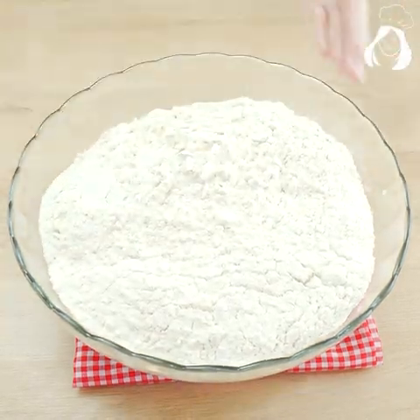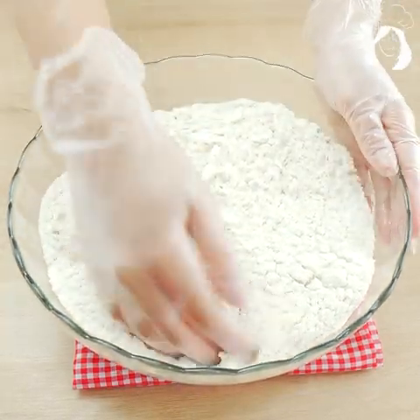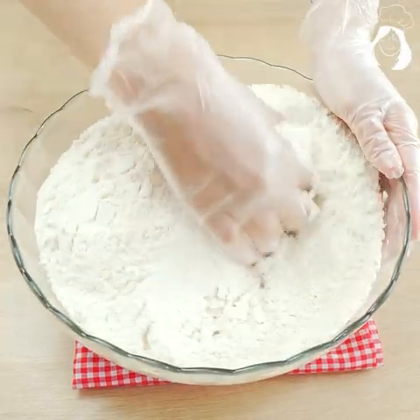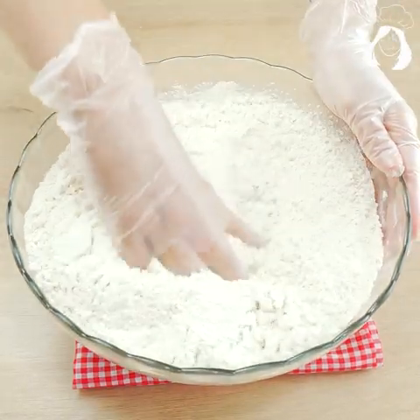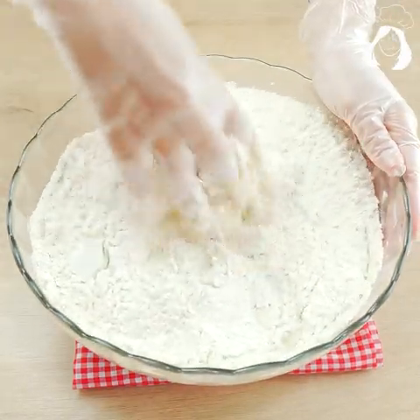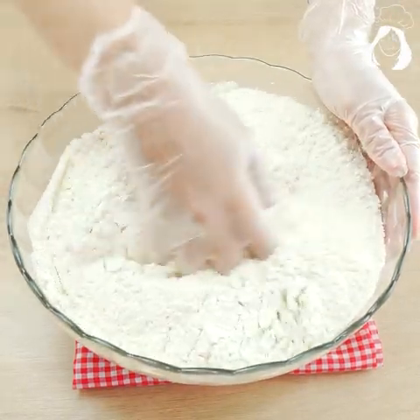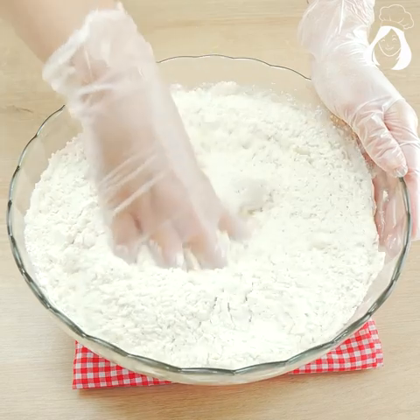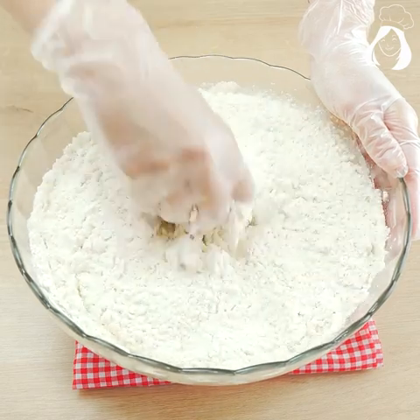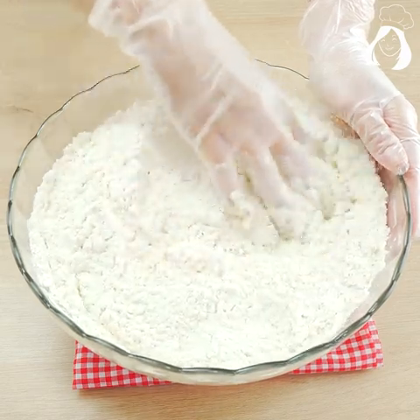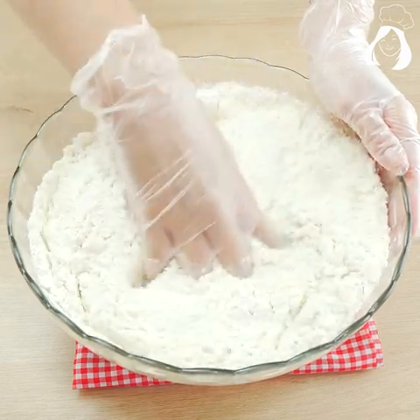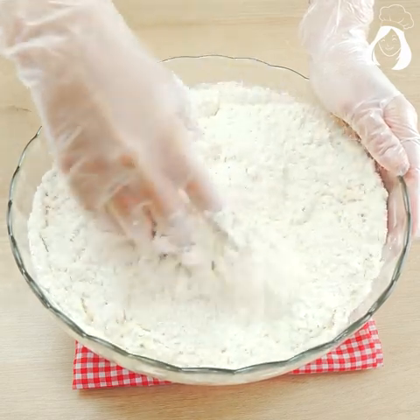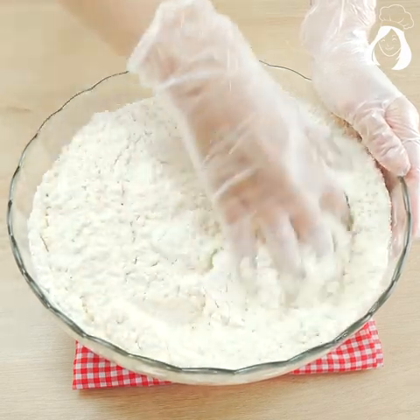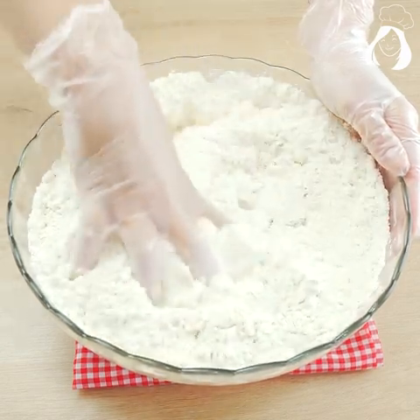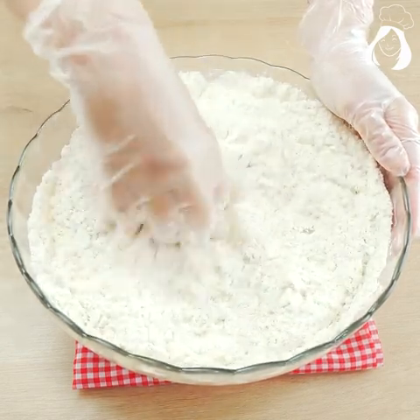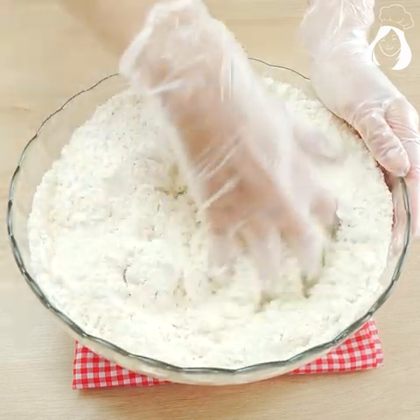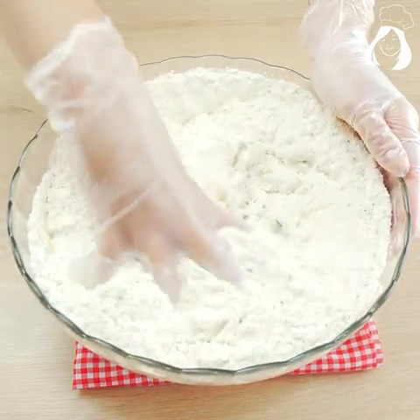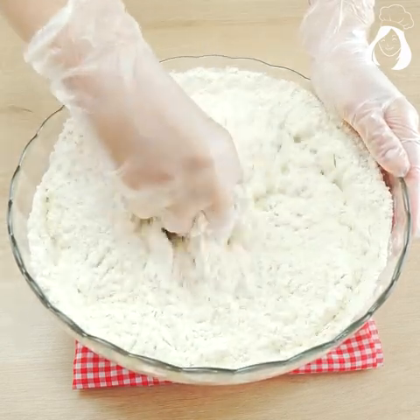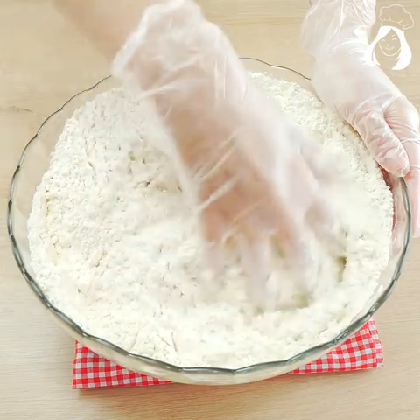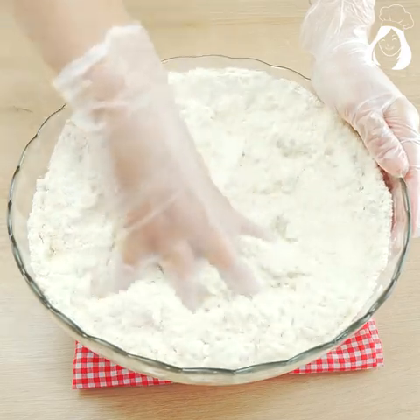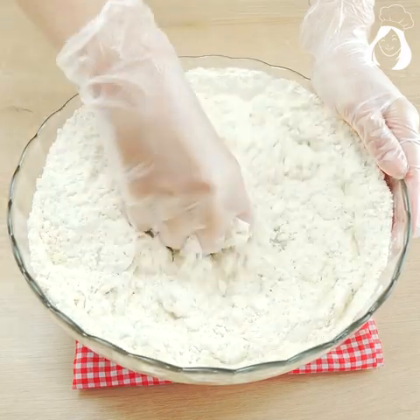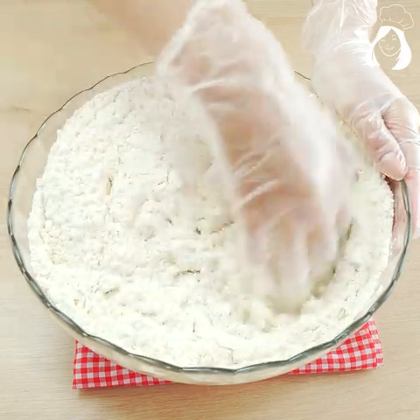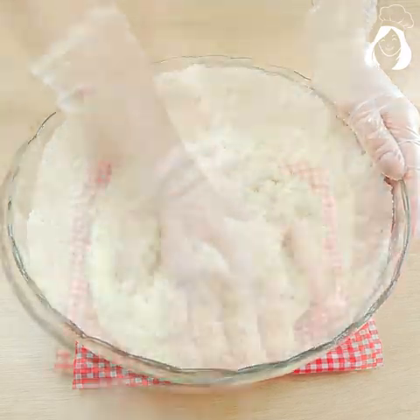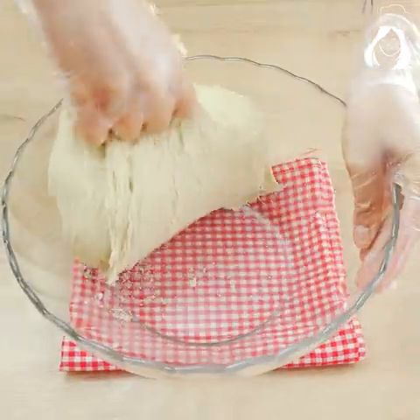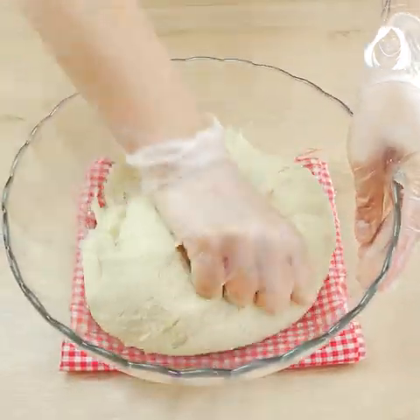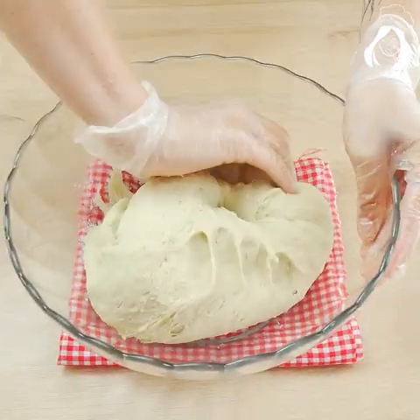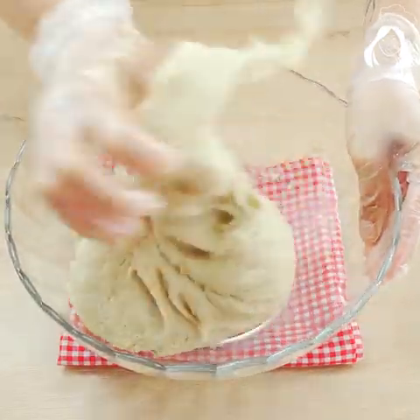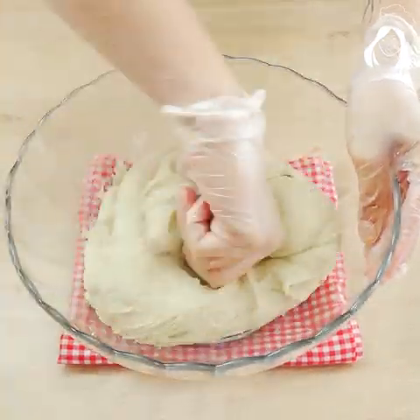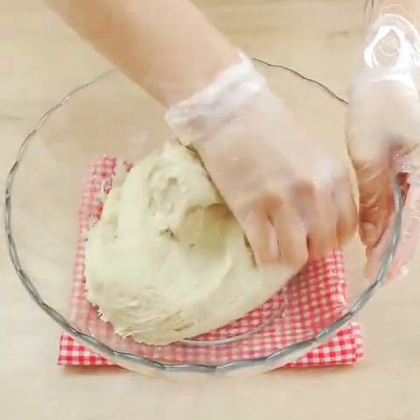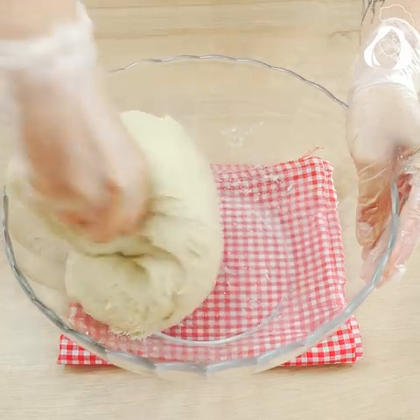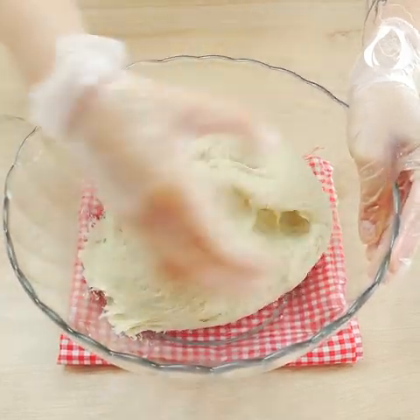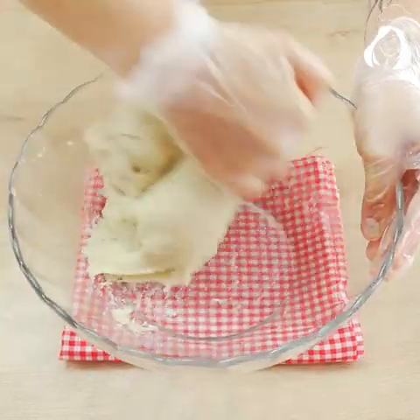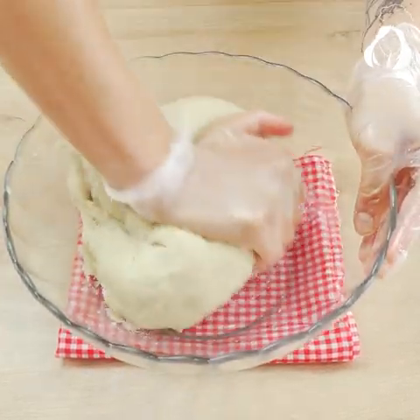Mix everything very well, use your hands, and let's start kneading it until it's very smooth. Don't add too much flour, because you will lose the right texture of the bread.